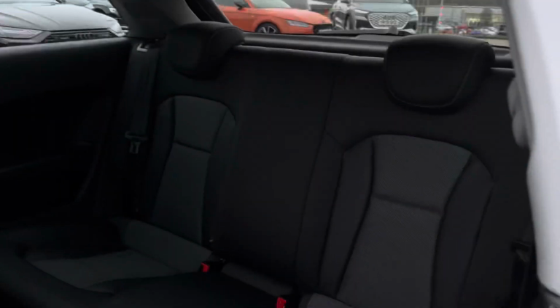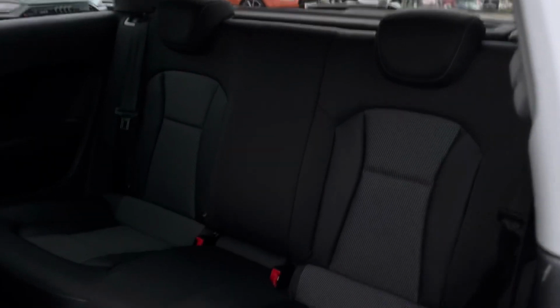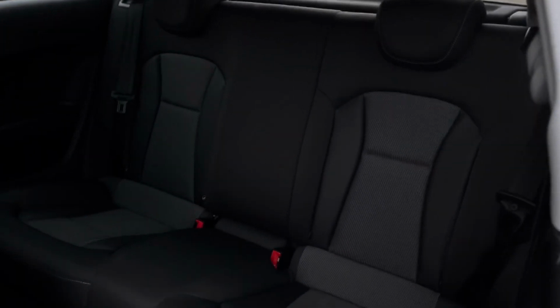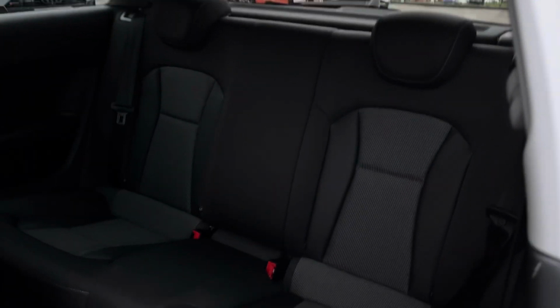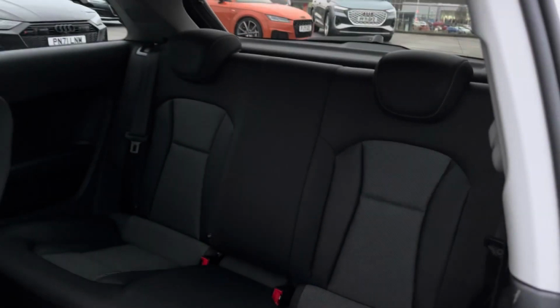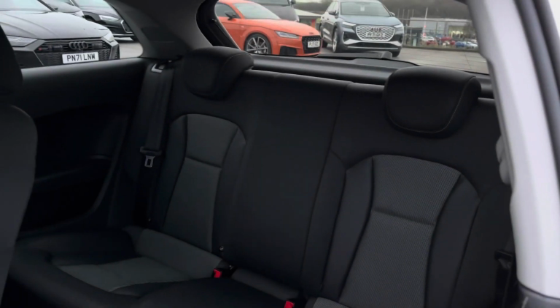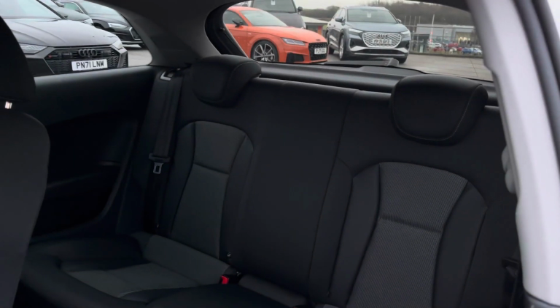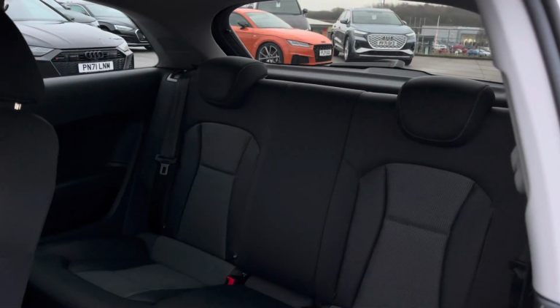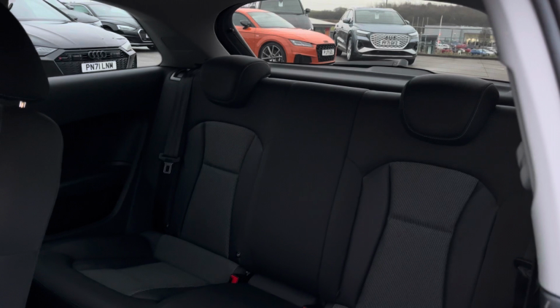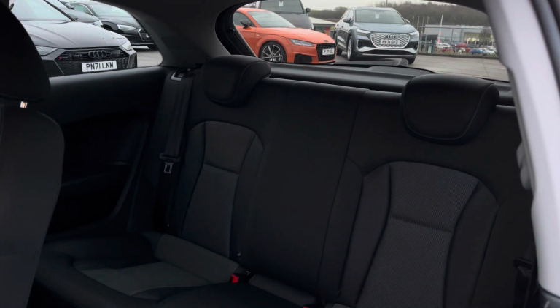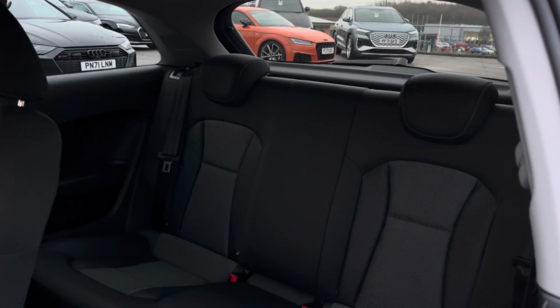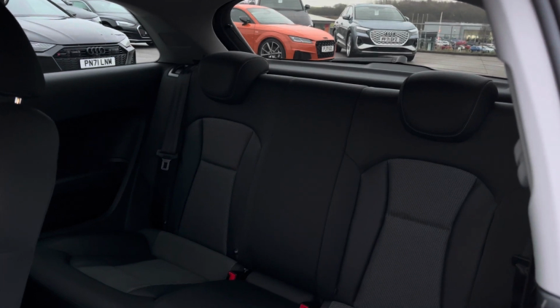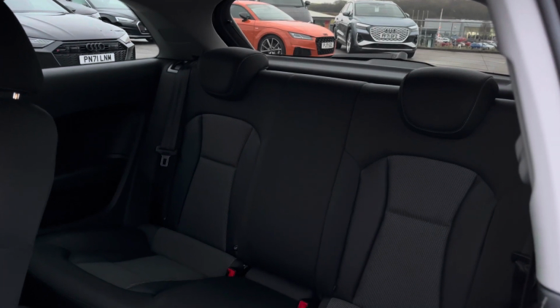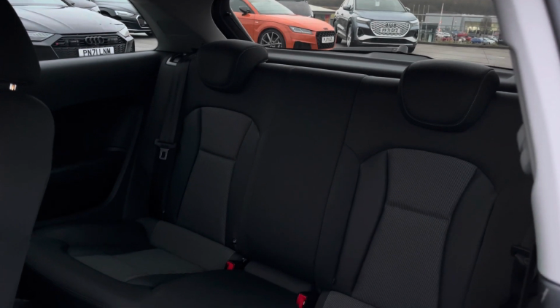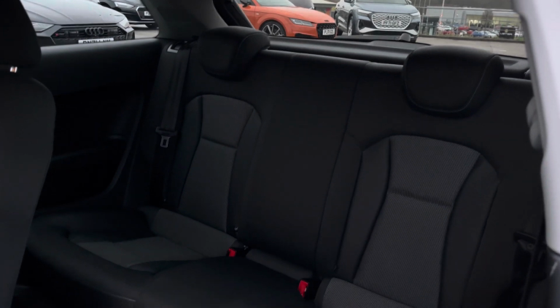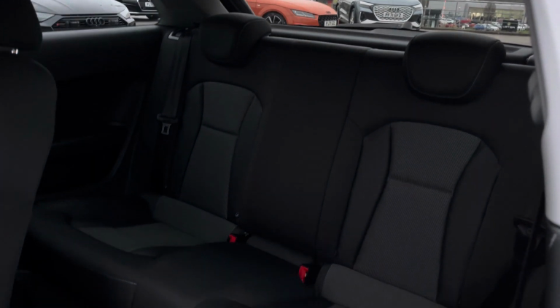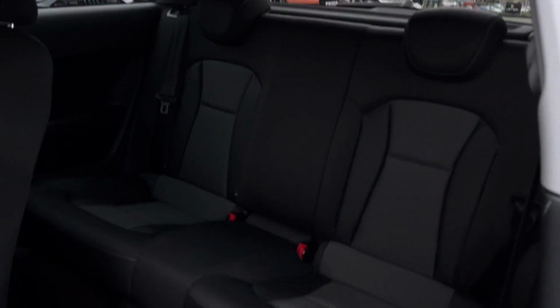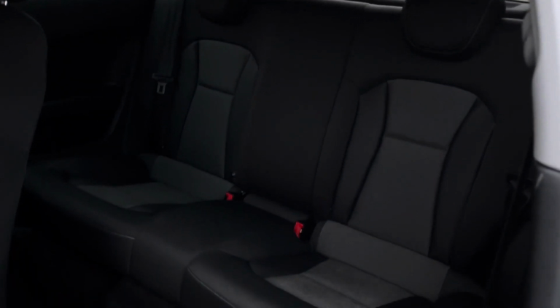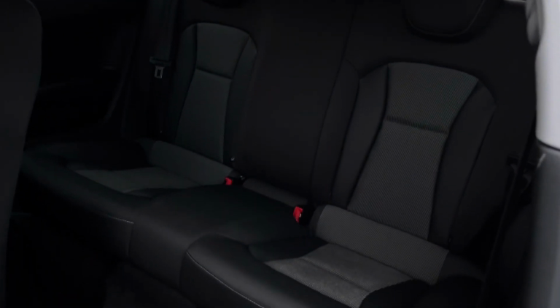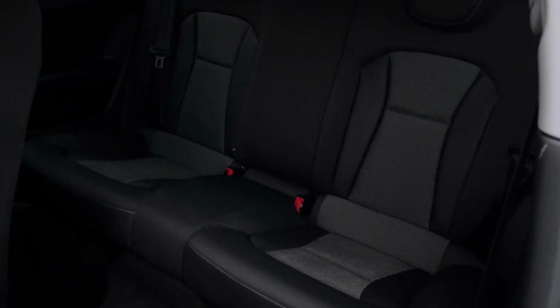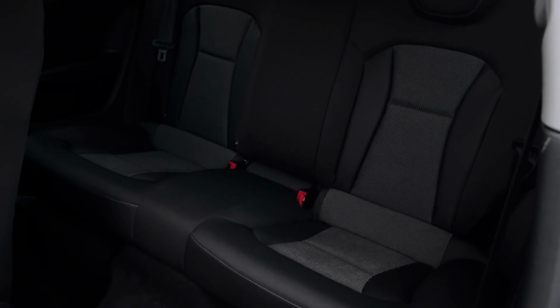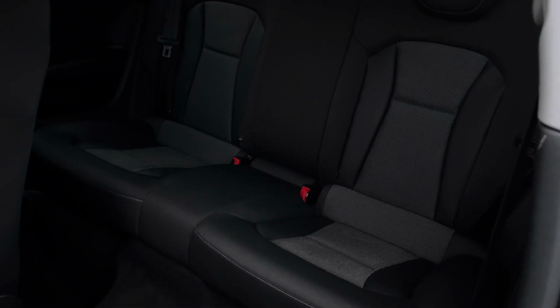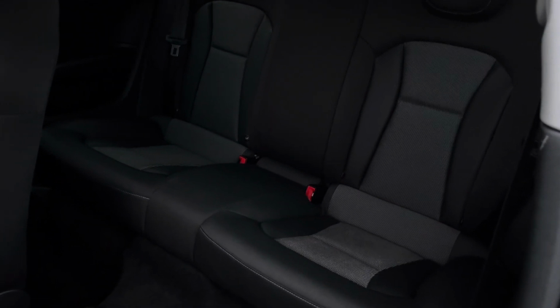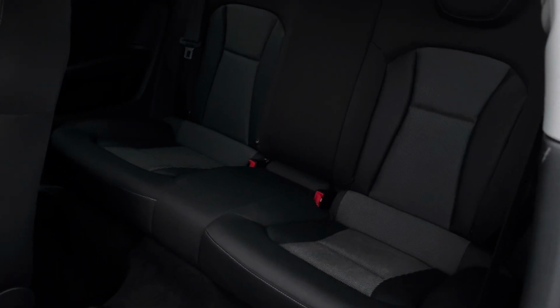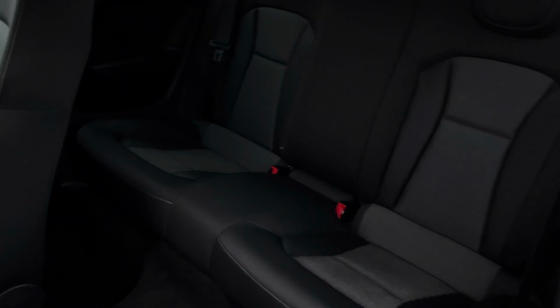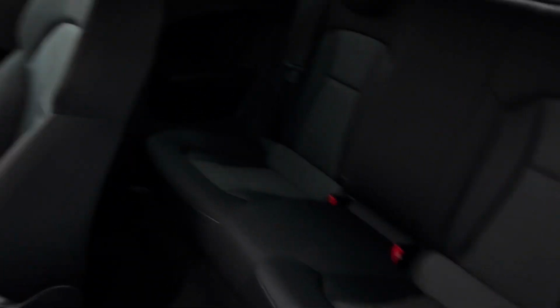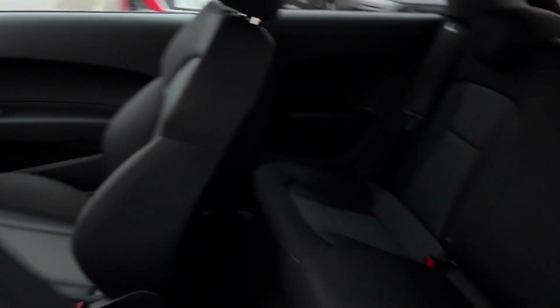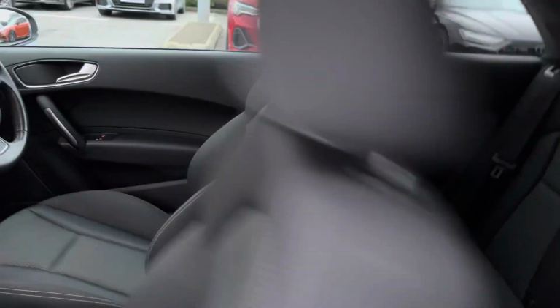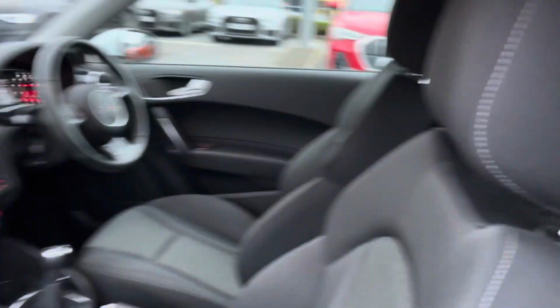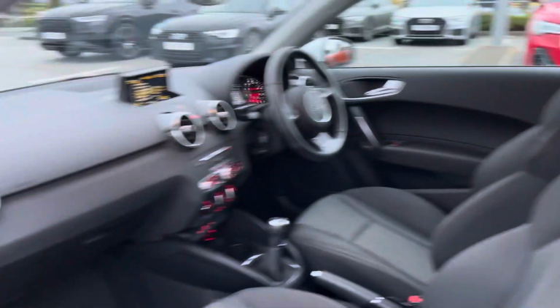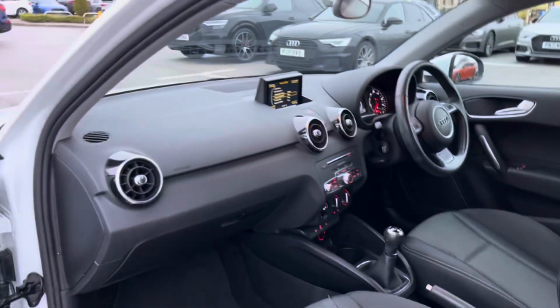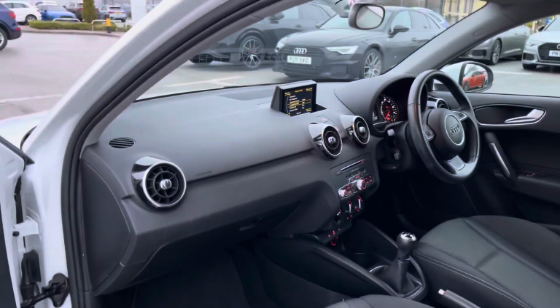Moving on into the back, you'll be able to sit two passengers very comfortably as they sit back and relax and enjoy the cloth sports seats. There are also ISOFIX points, so you'll be able to stay safe at all times.